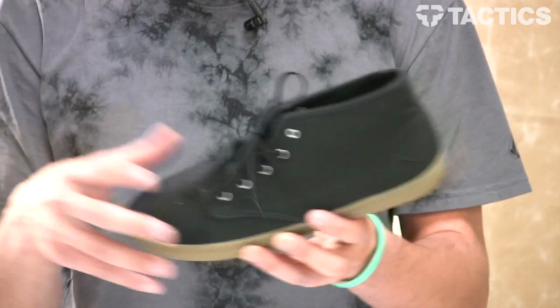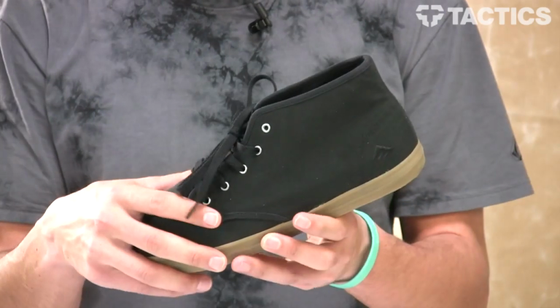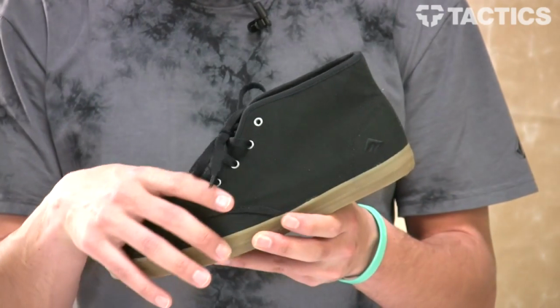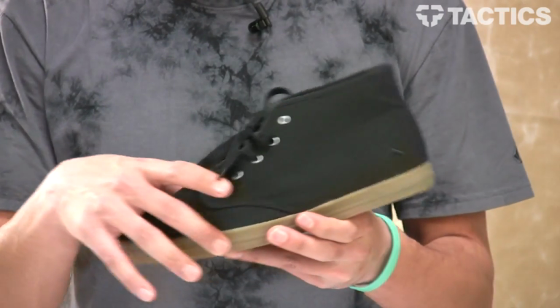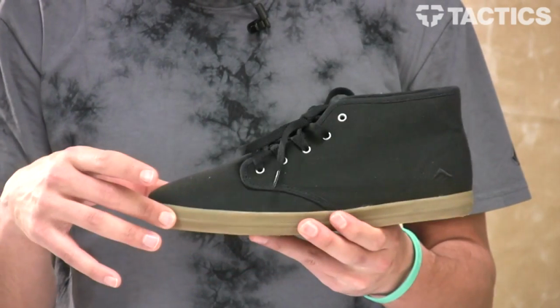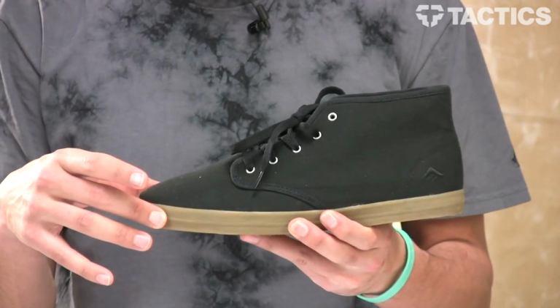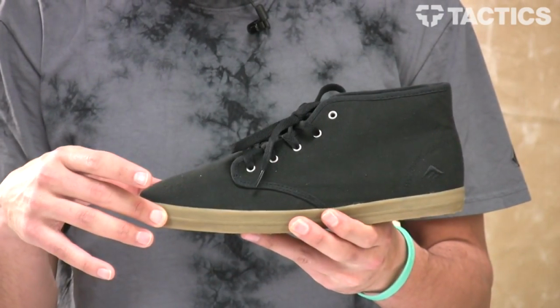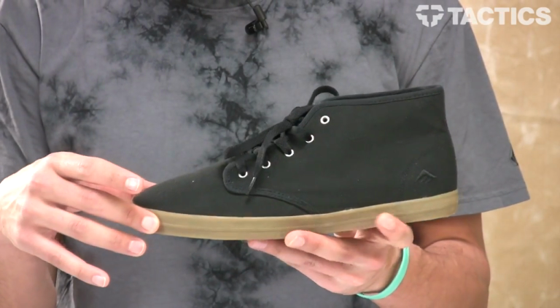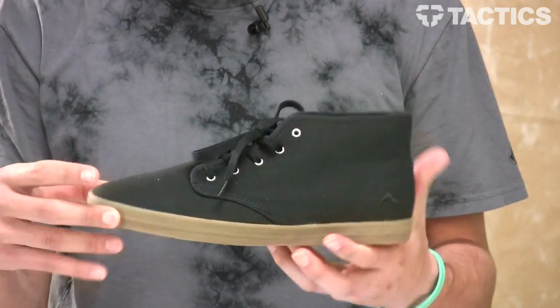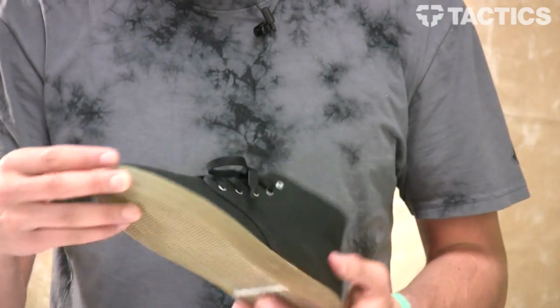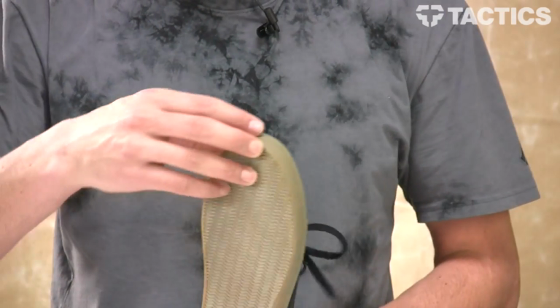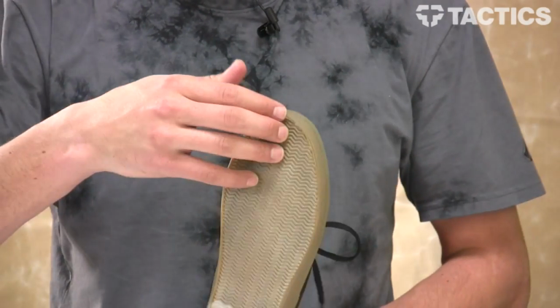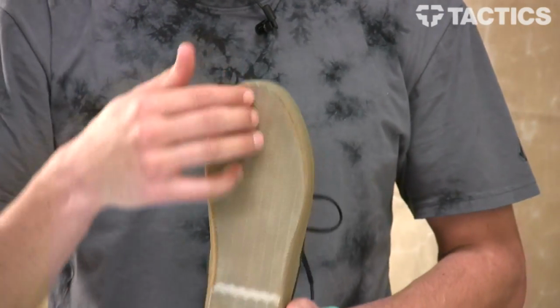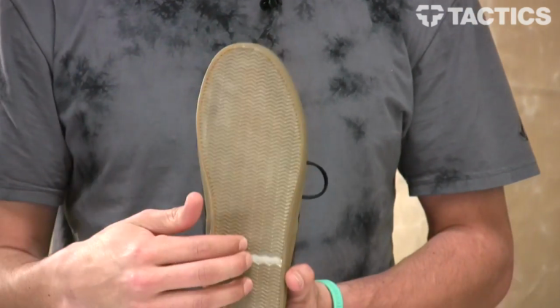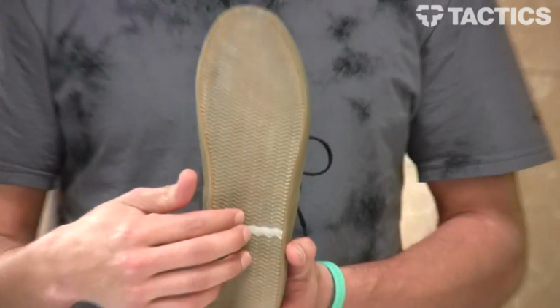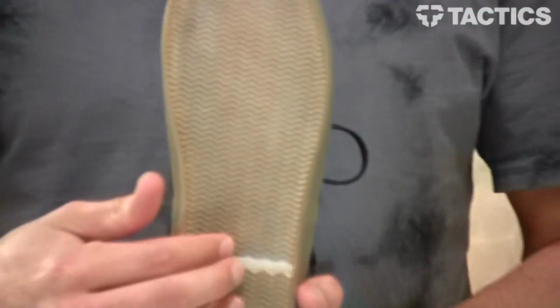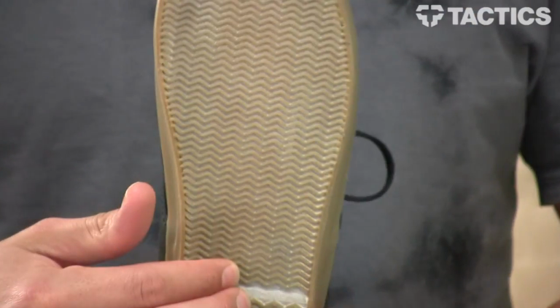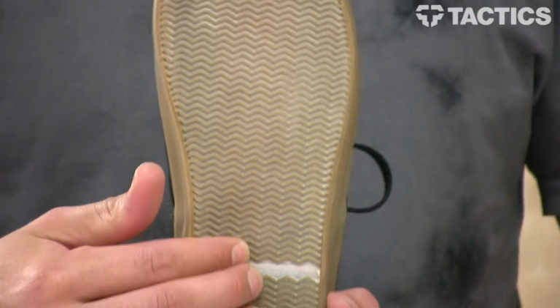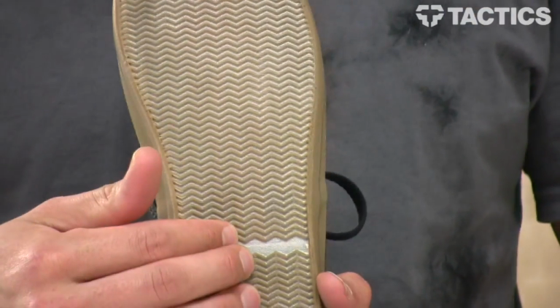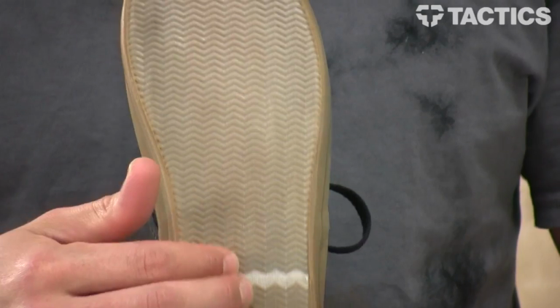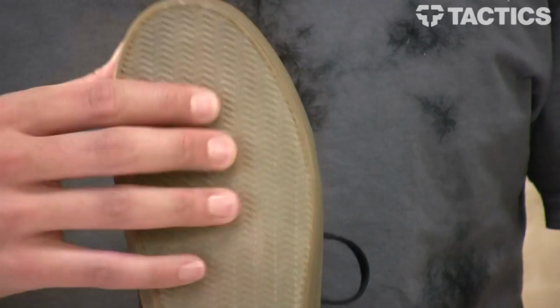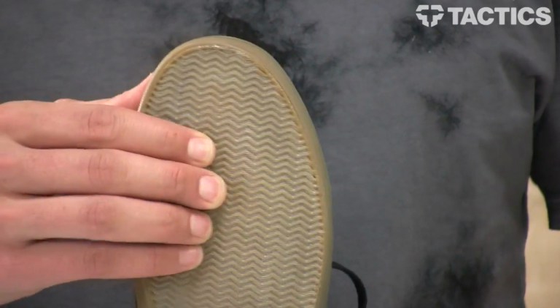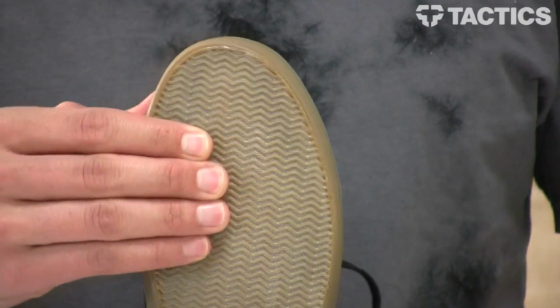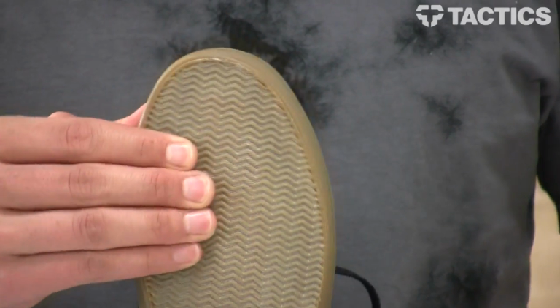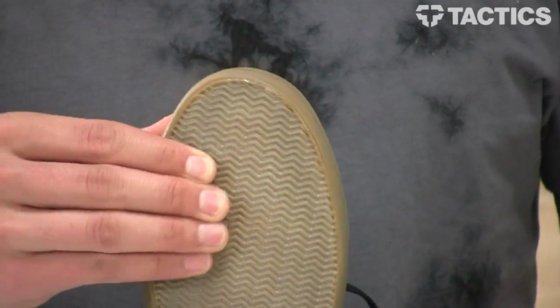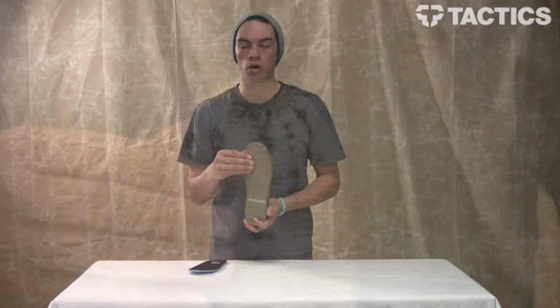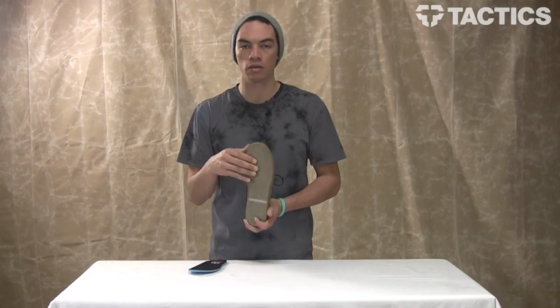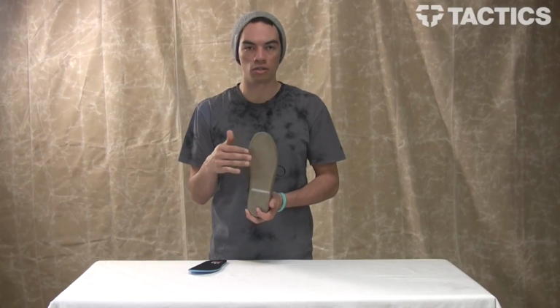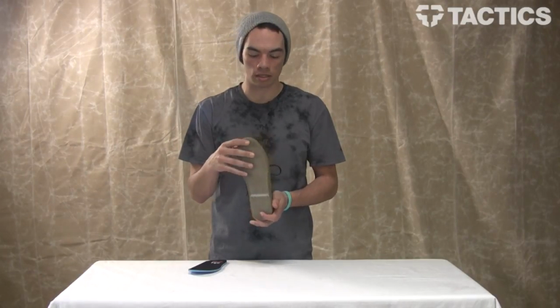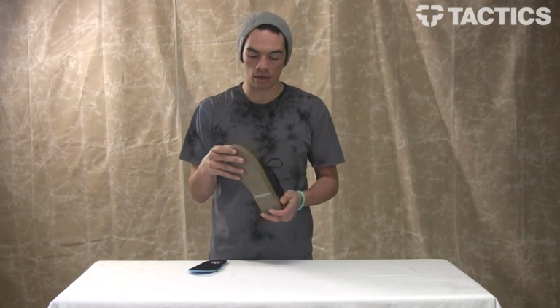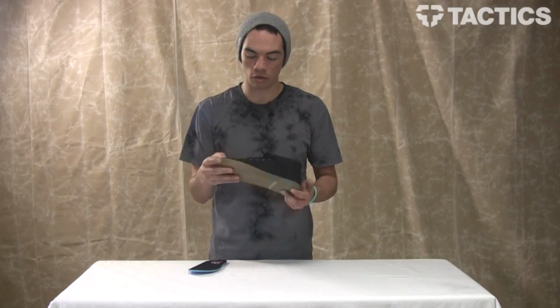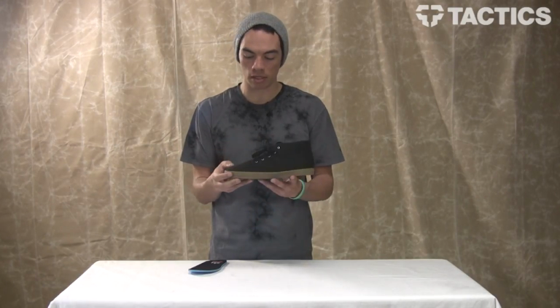Vulcanized rubber outsole, 400 NBS gum rubber outsole right here. It's going to be grippy so when you're walking around, you're not sliding all over the place.